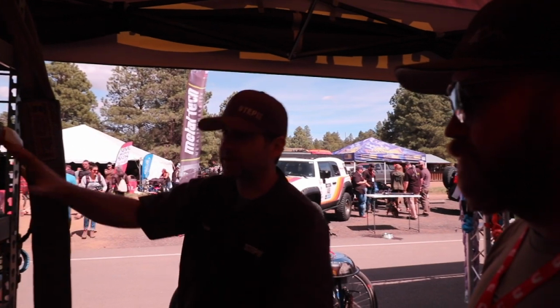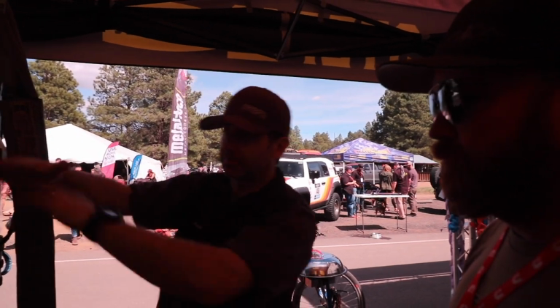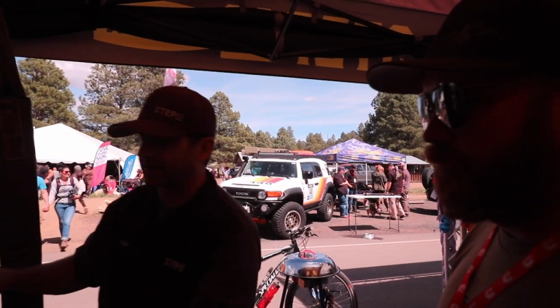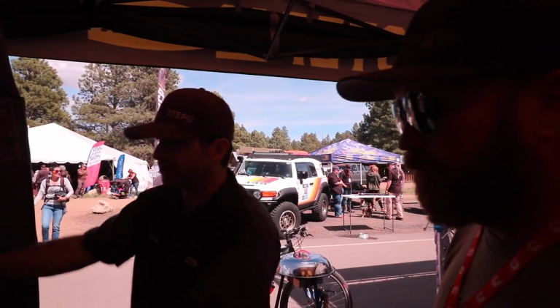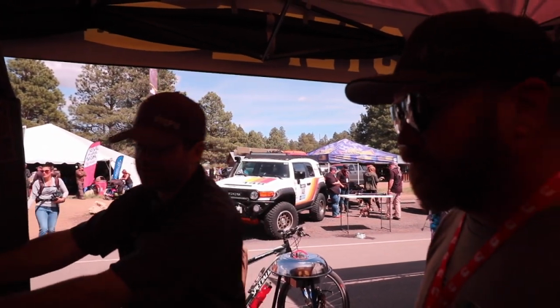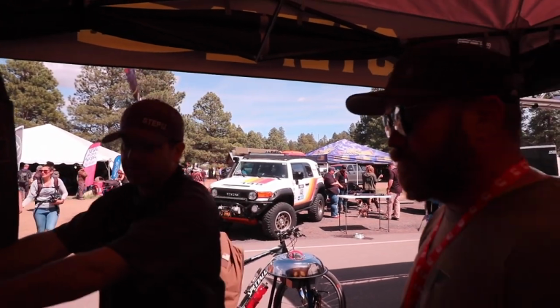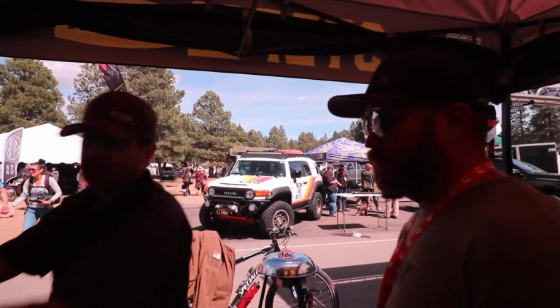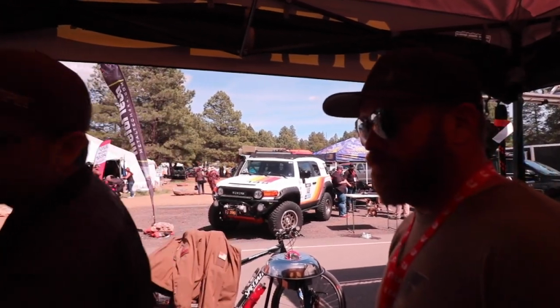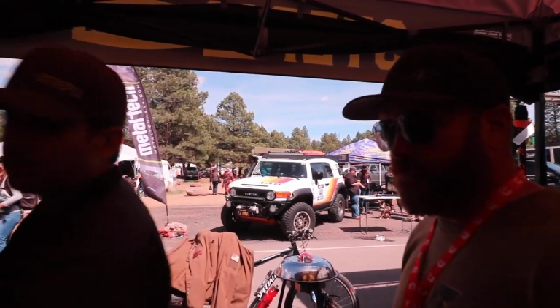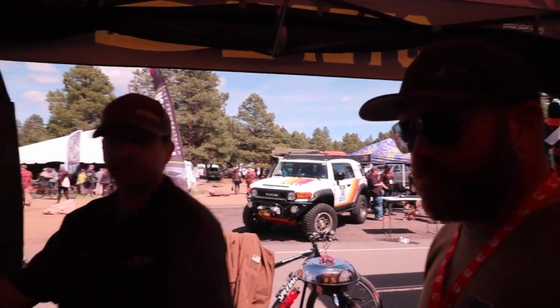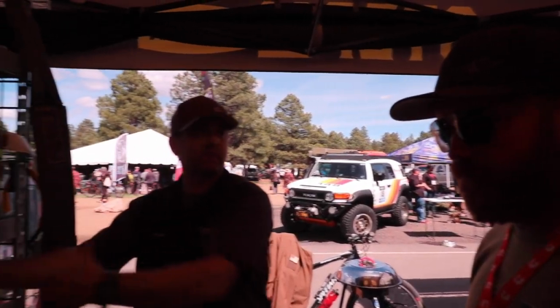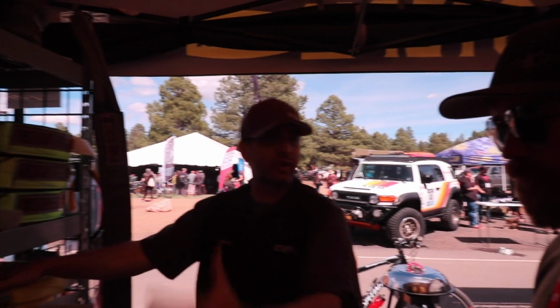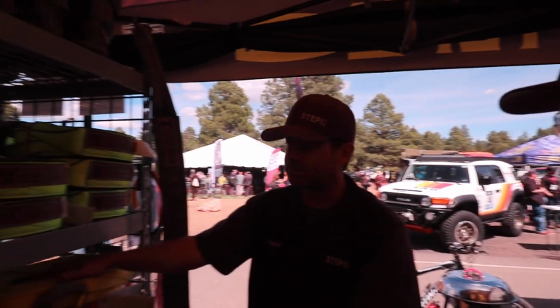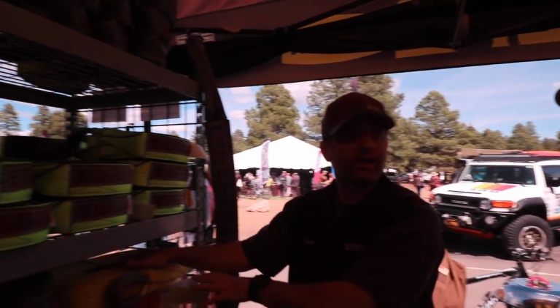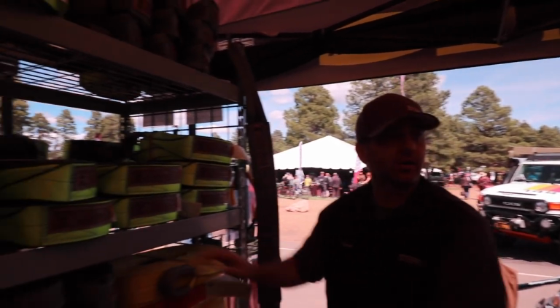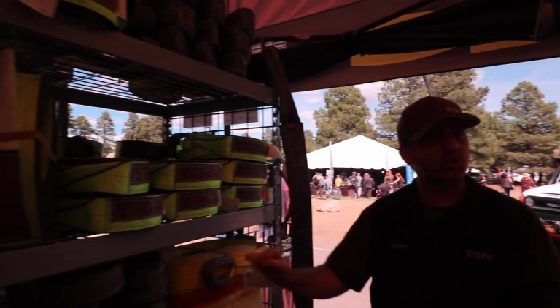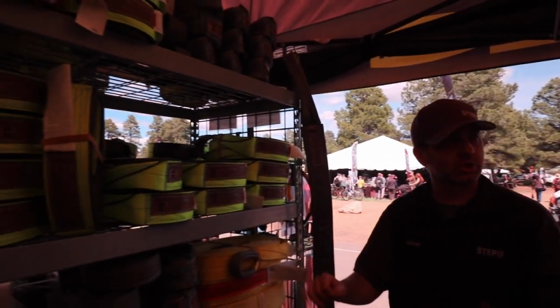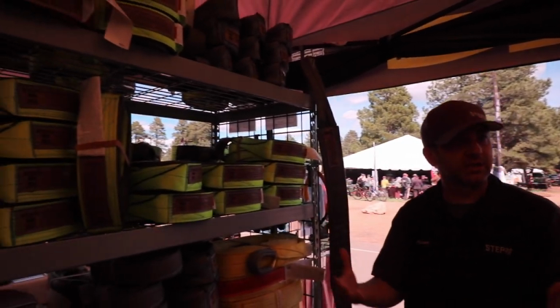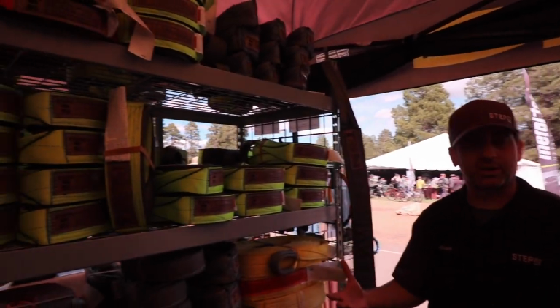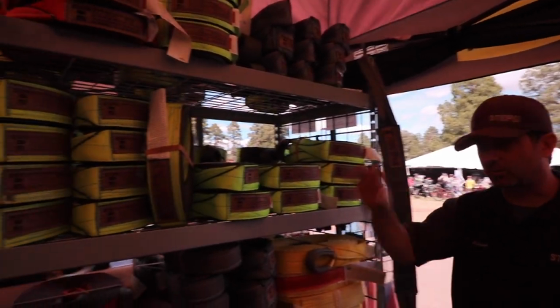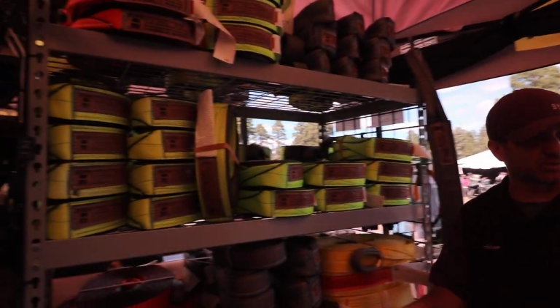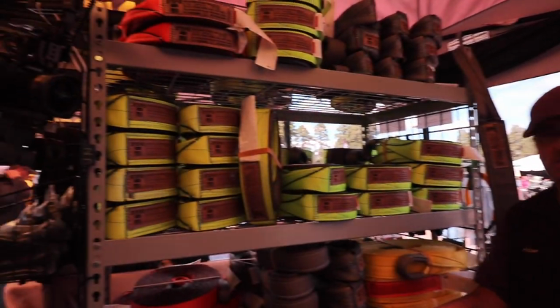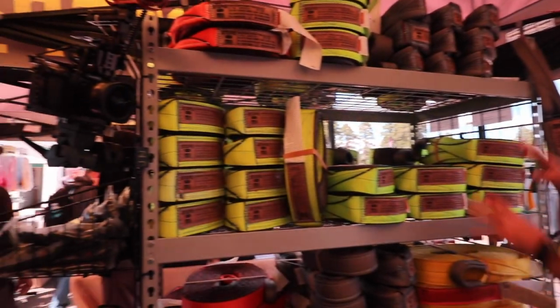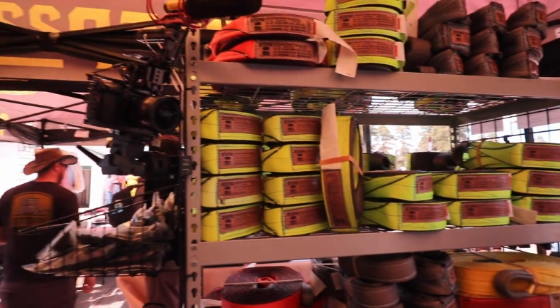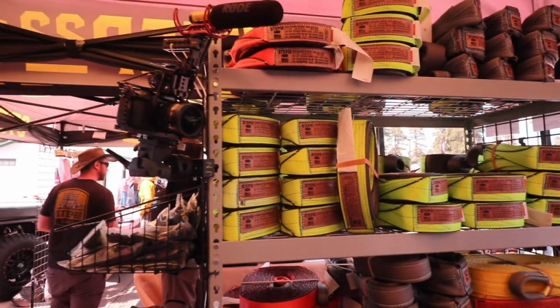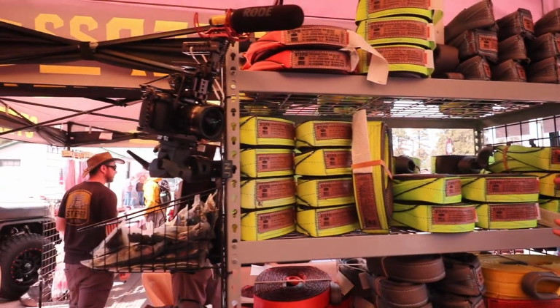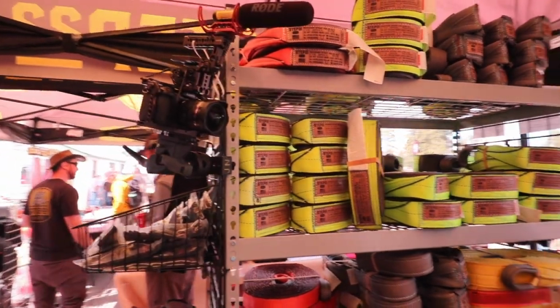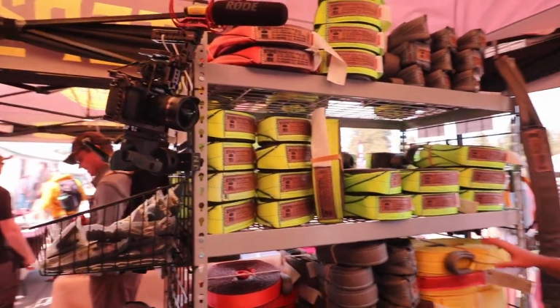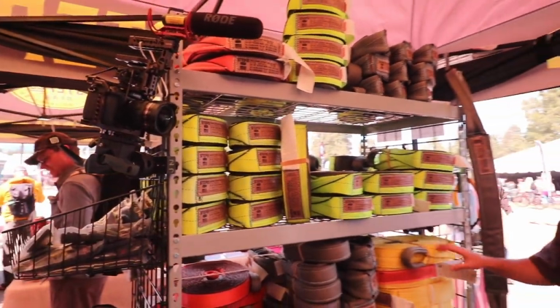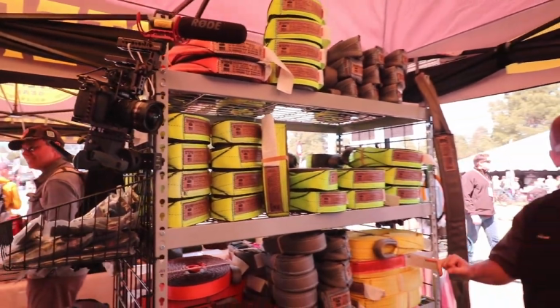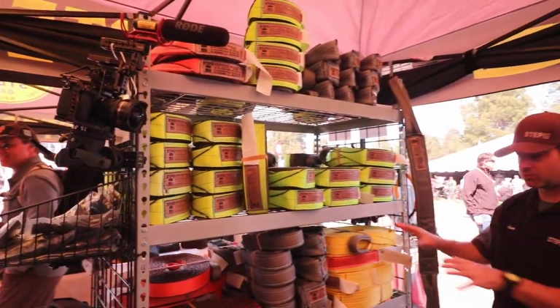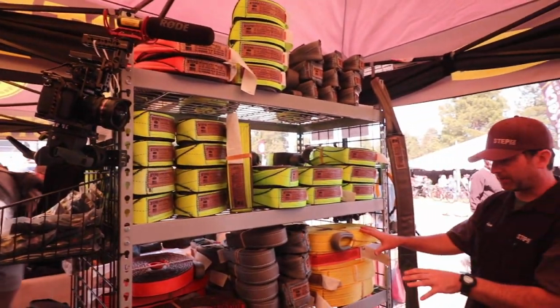The yellow and orange ones are recovery straps — nylon, stretch, kinetic recovery, rig to rig. Winching is slow and controlled: polyester. Nylon has a little bit of stretch, rig to rig. Moving down one shelf — green — this is a winch extension. You spool out your winch line and you're not quite long enough to get to that tree, rock, or next rig. Winch line extension in polyester.